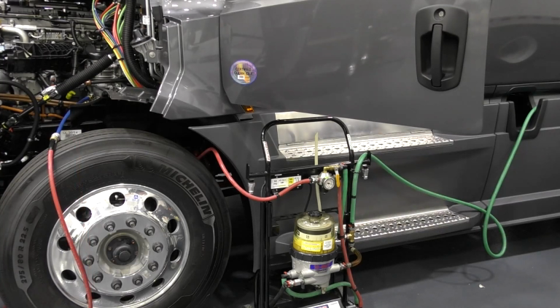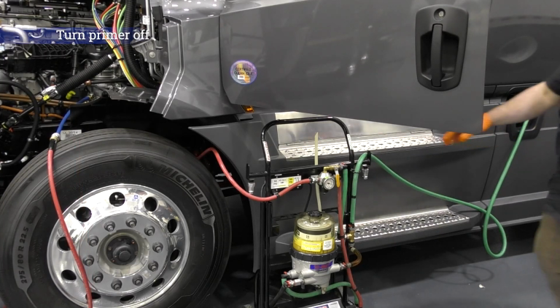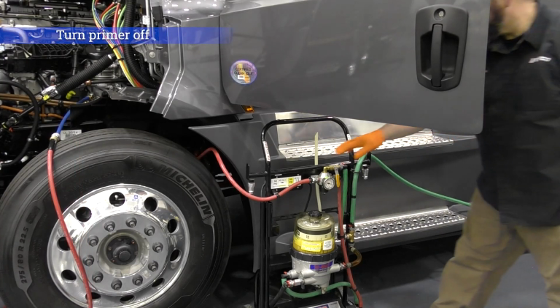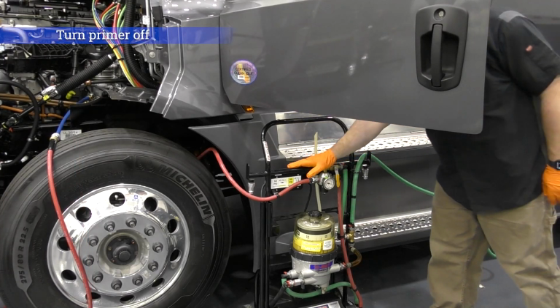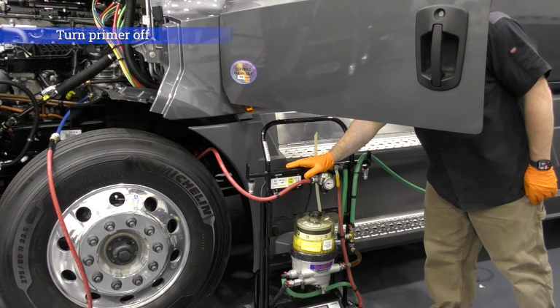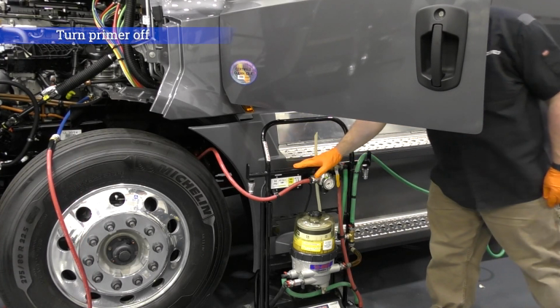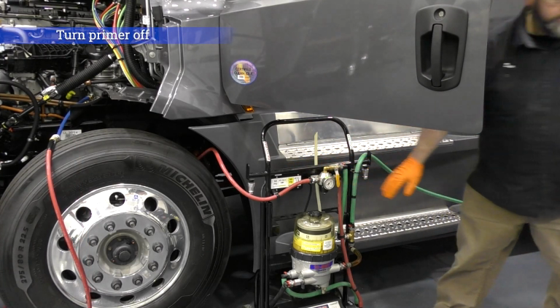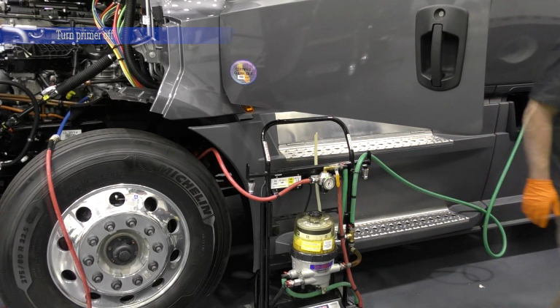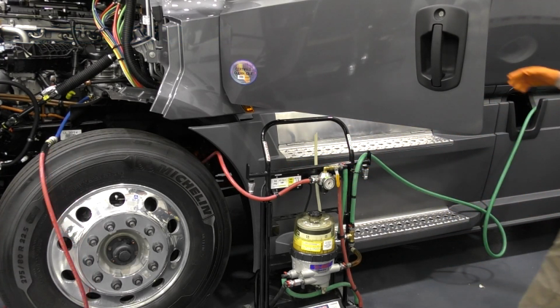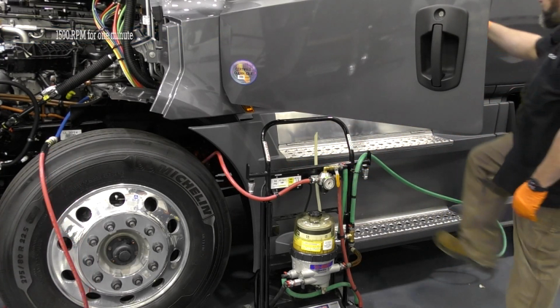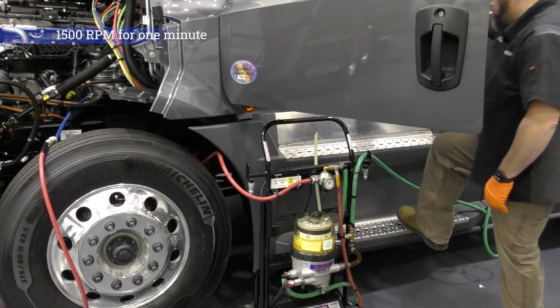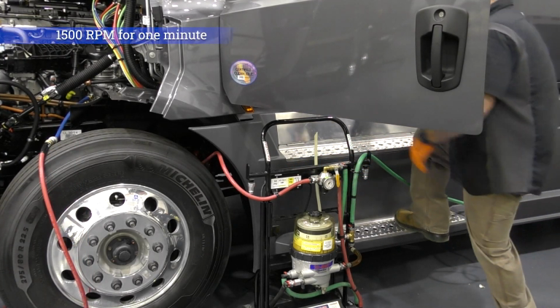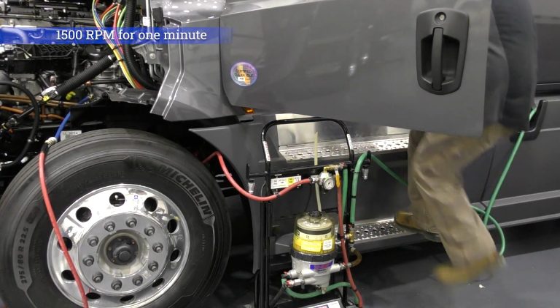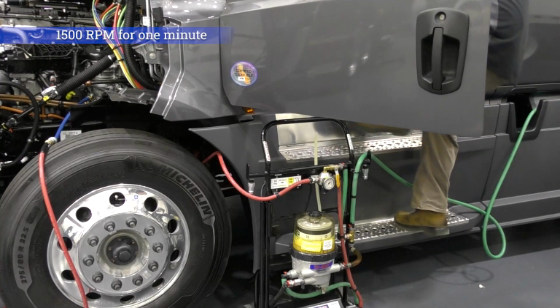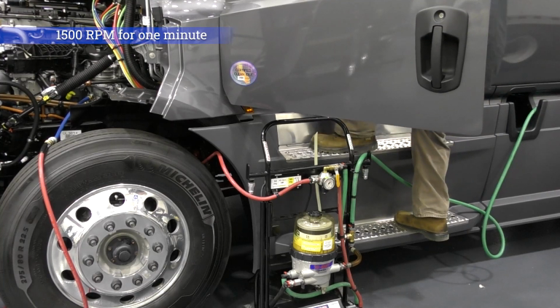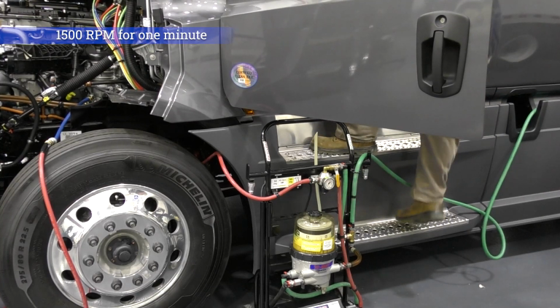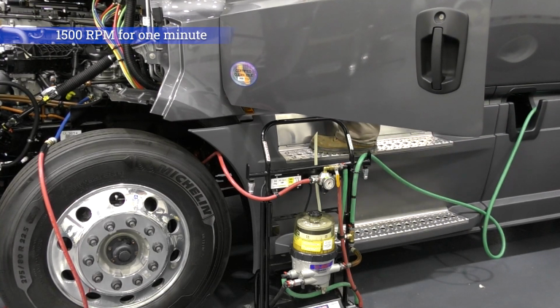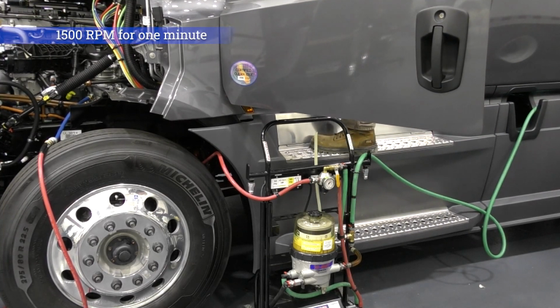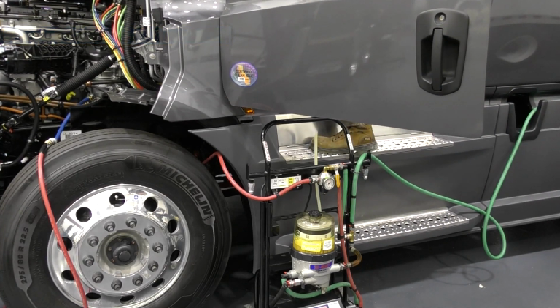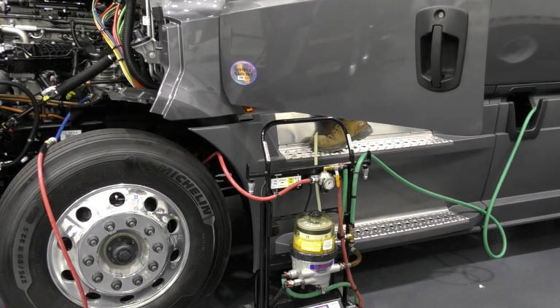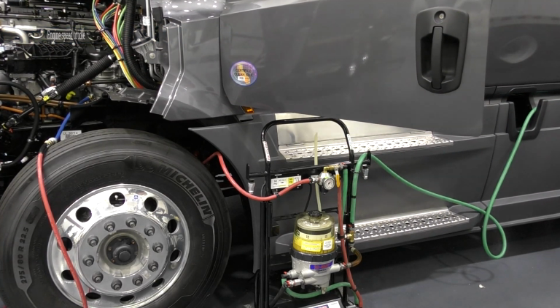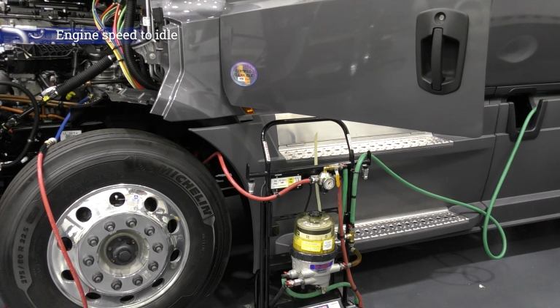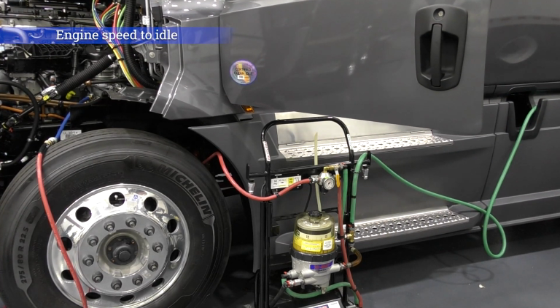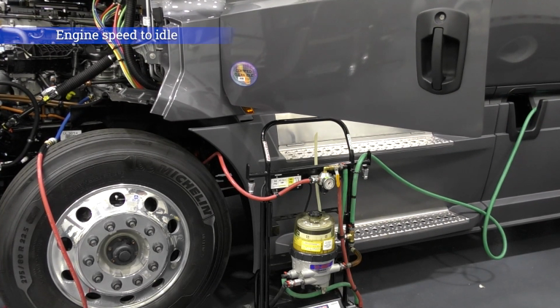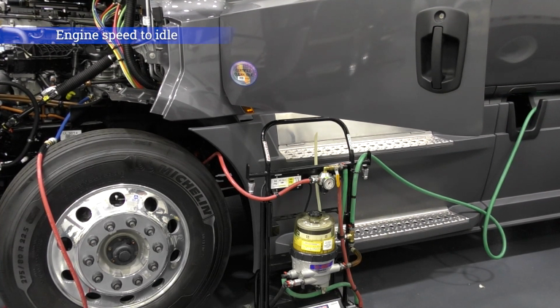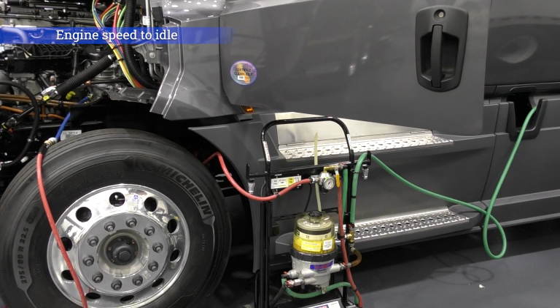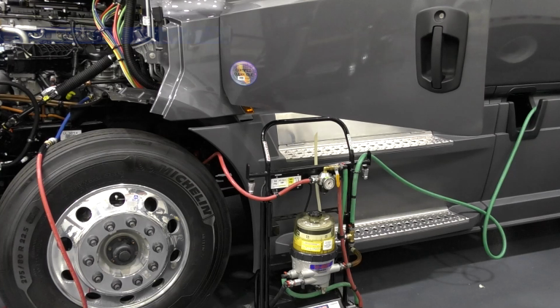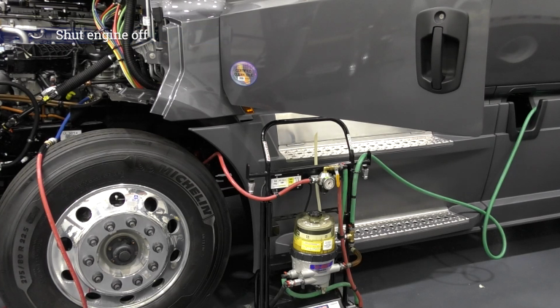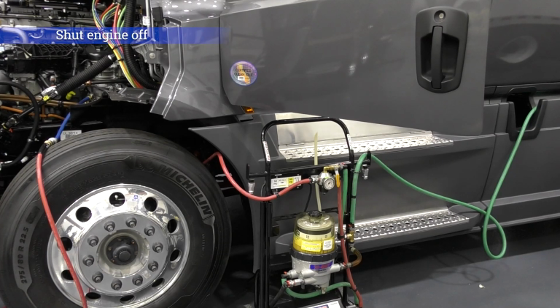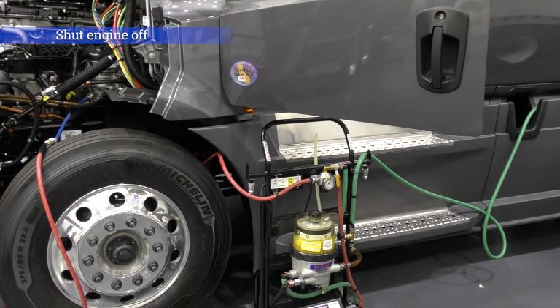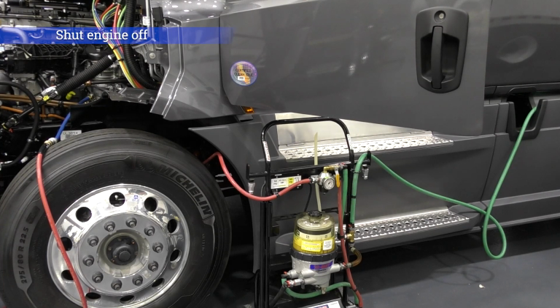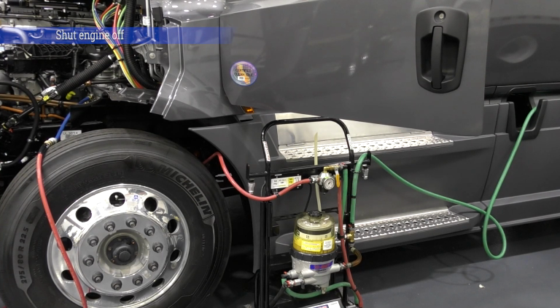After one minute, turn the priming tool off and increase the engine speed to 1500 RPM for one minute. After one minute, reduce the engine speed back to idle for one minute, then shut the engine off.